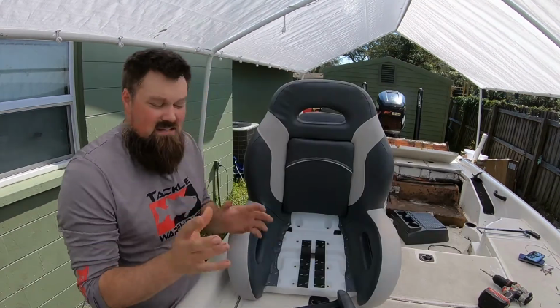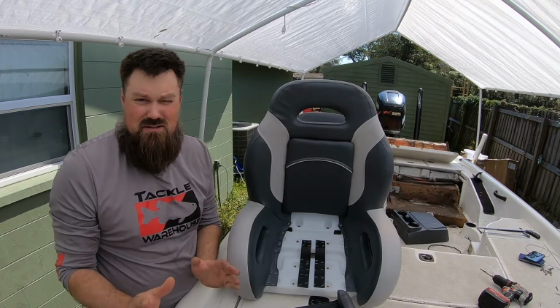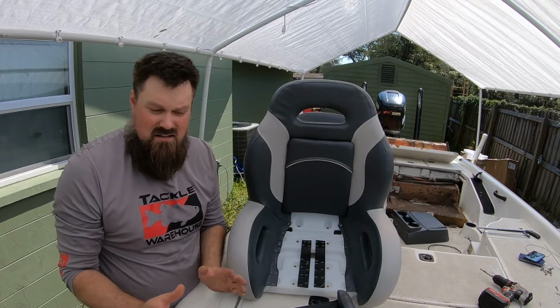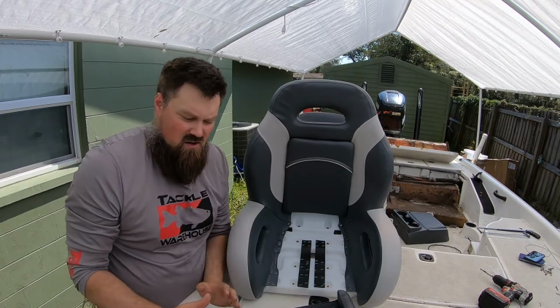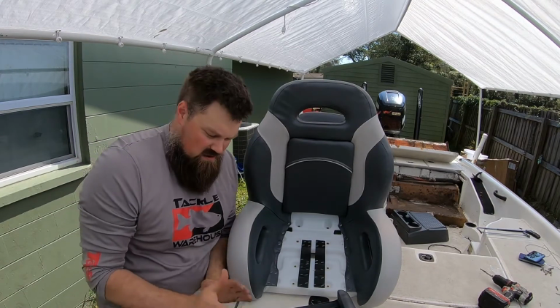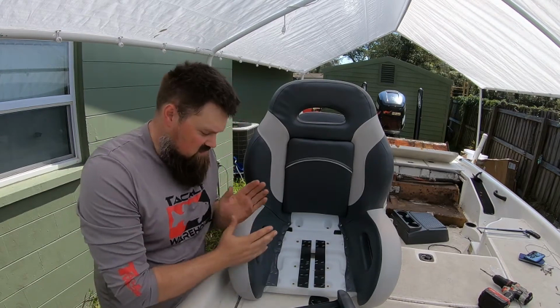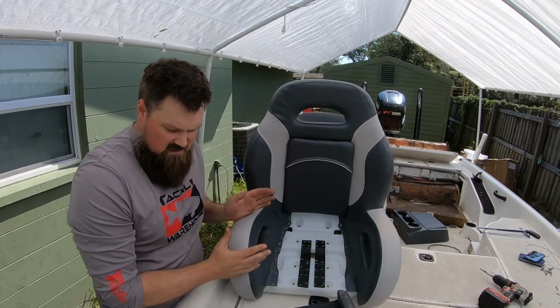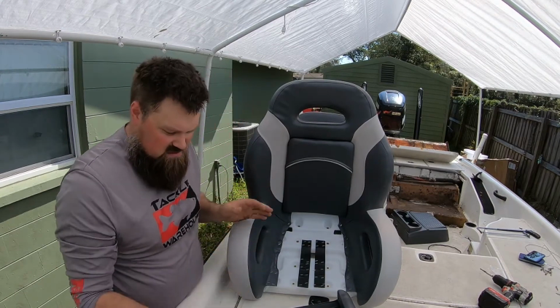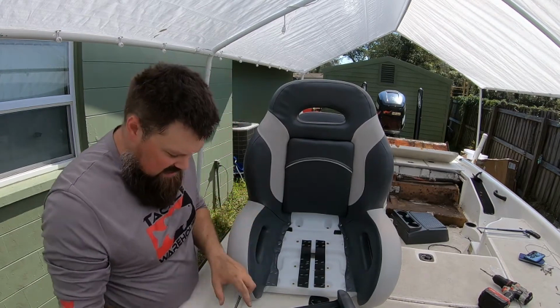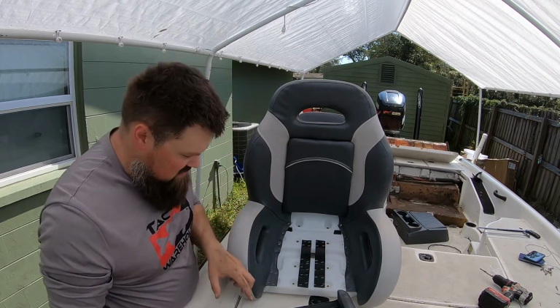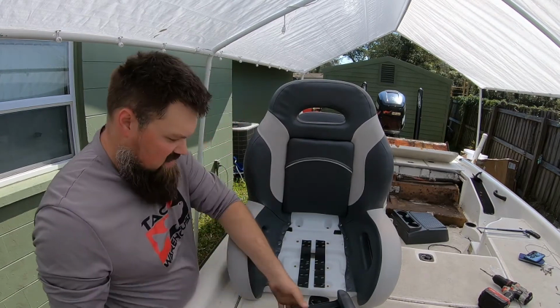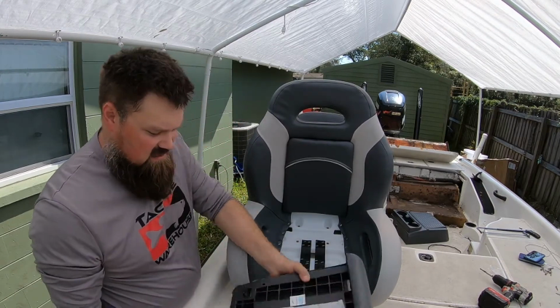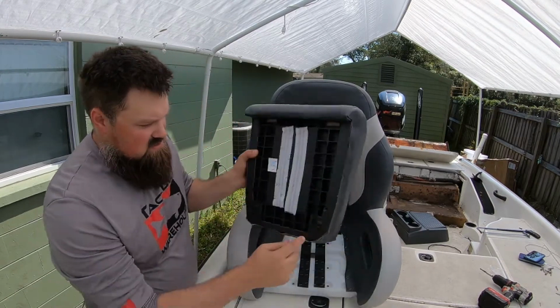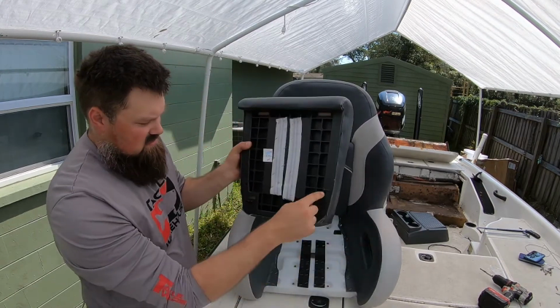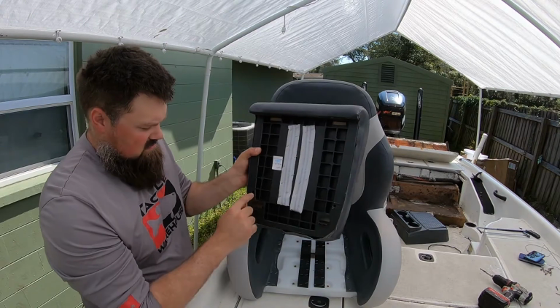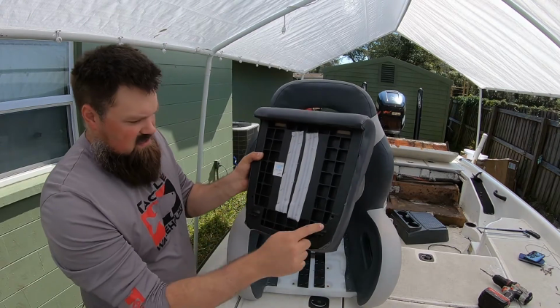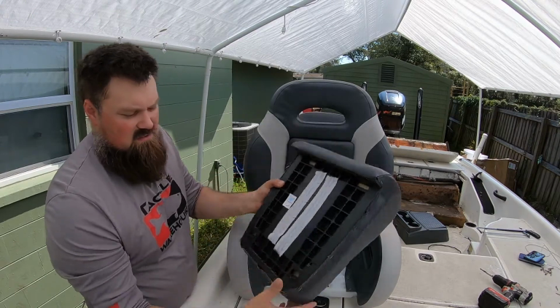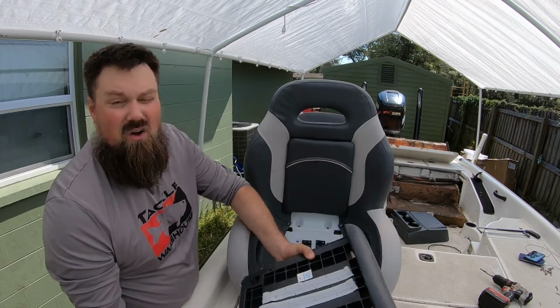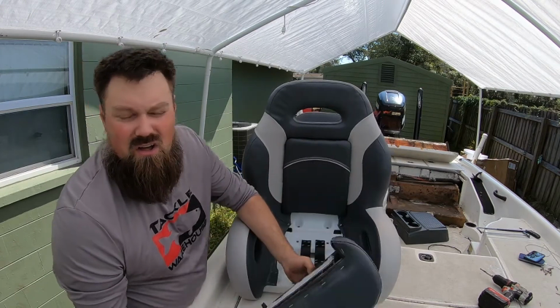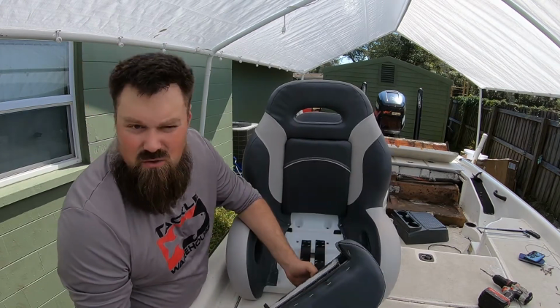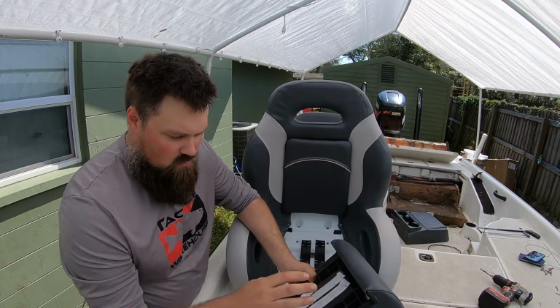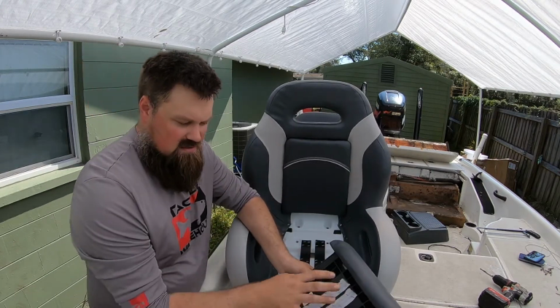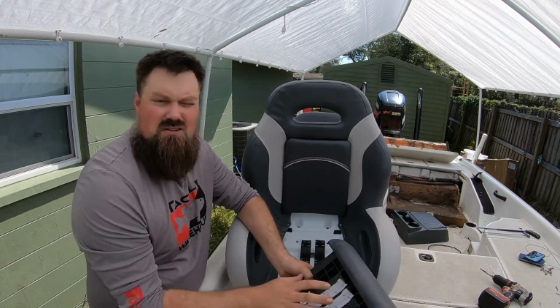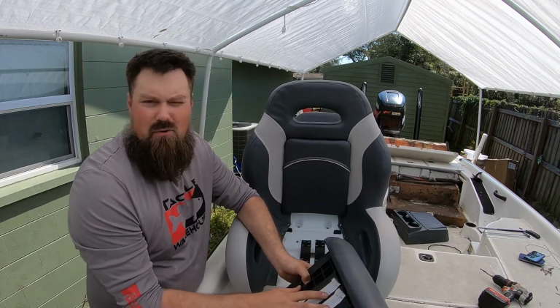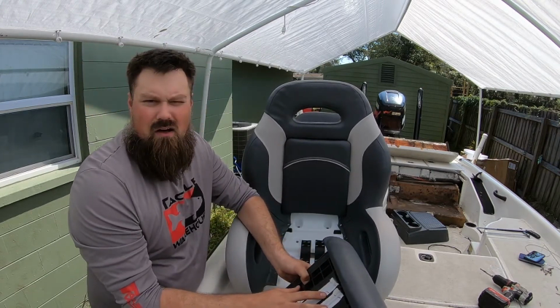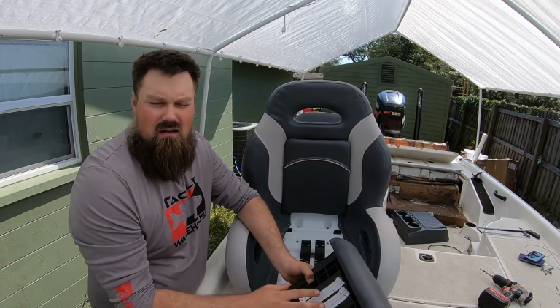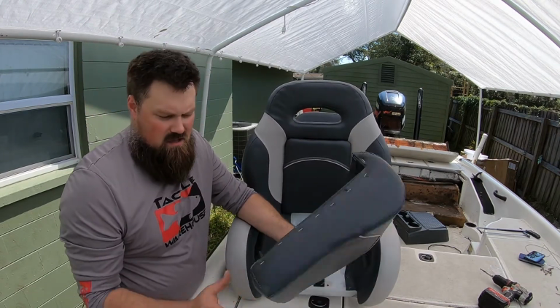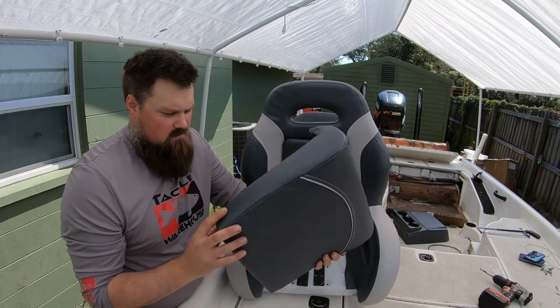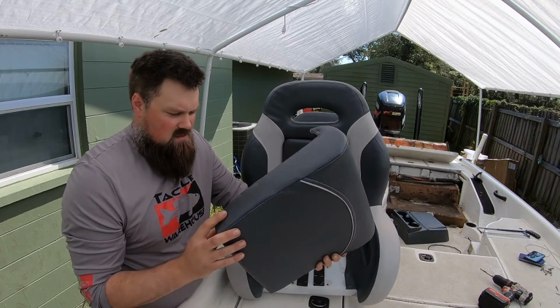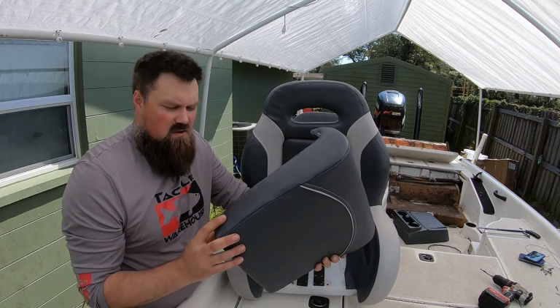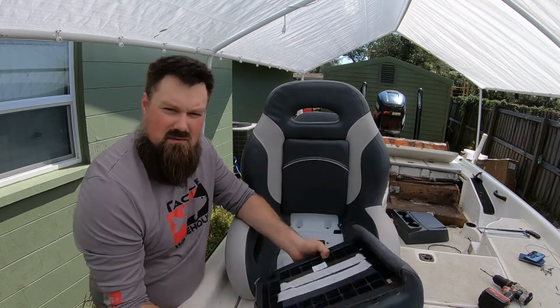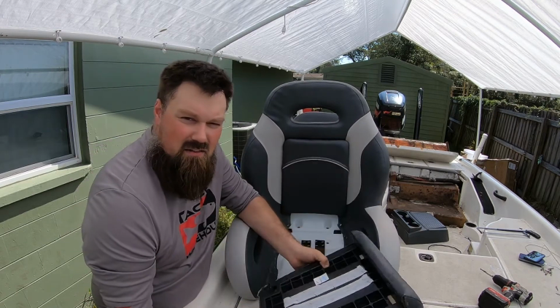Make sure whenever you're installing these that you take these two screws out, because if you don't, you will break this if you try and pull it out. Don't ask me why I know that.